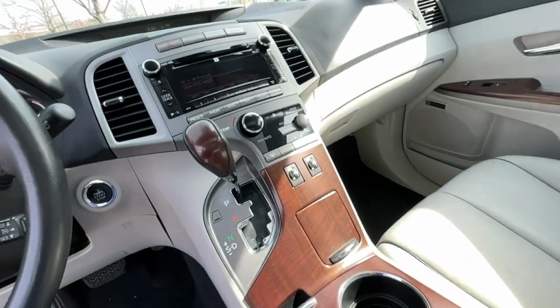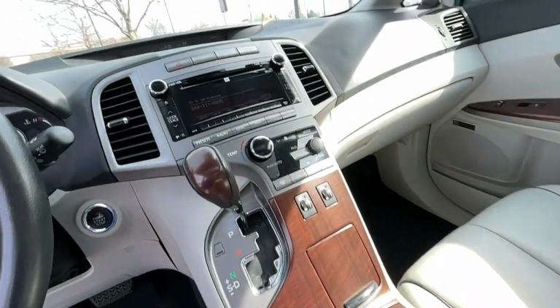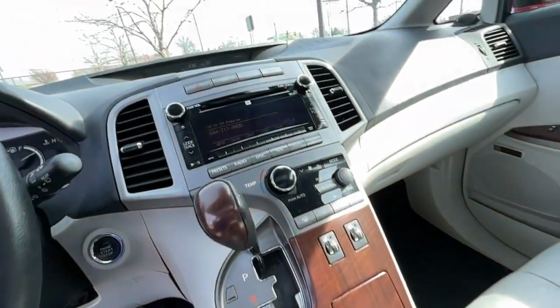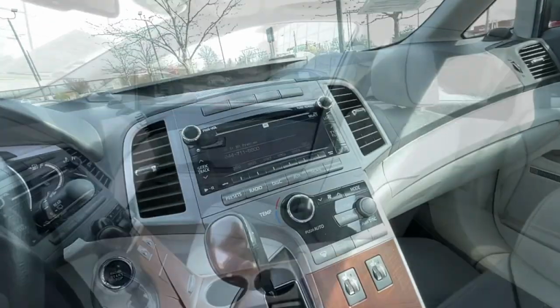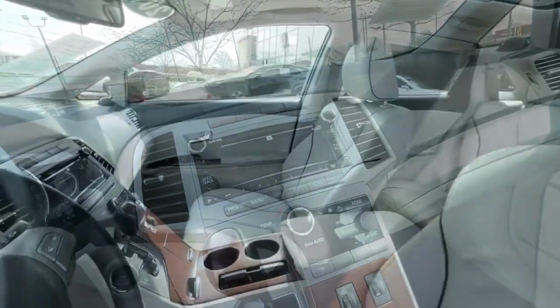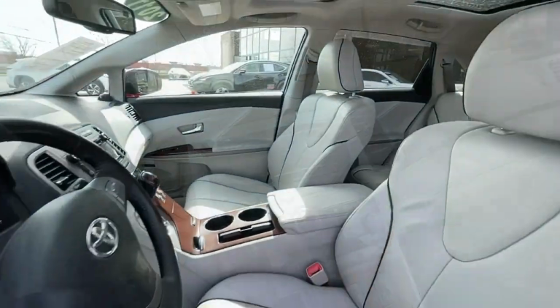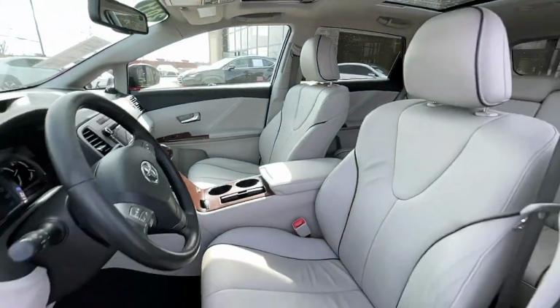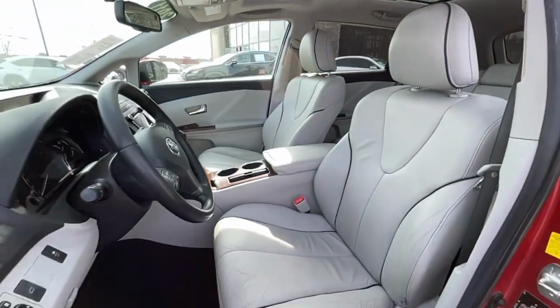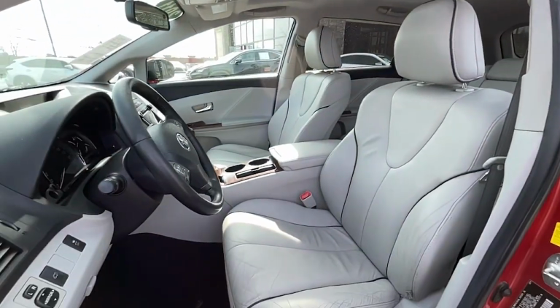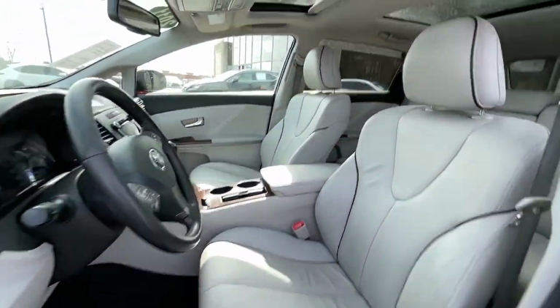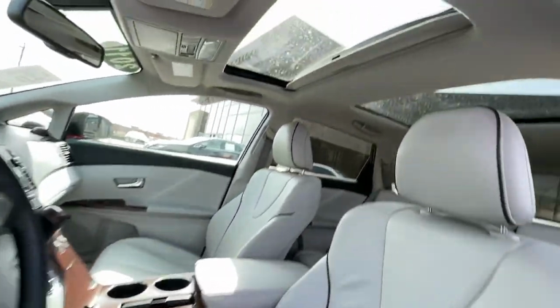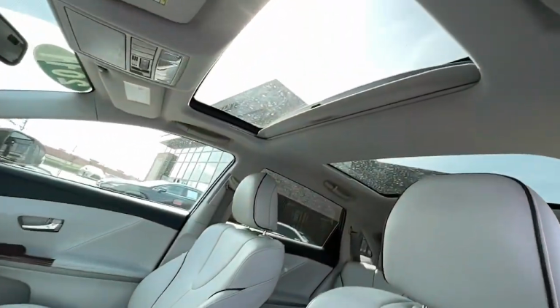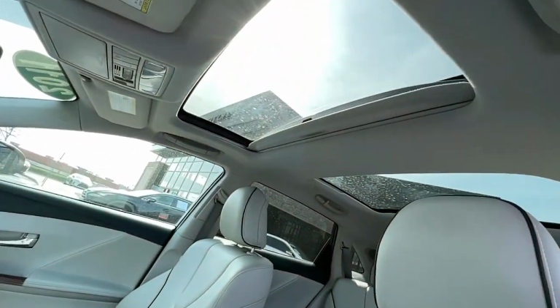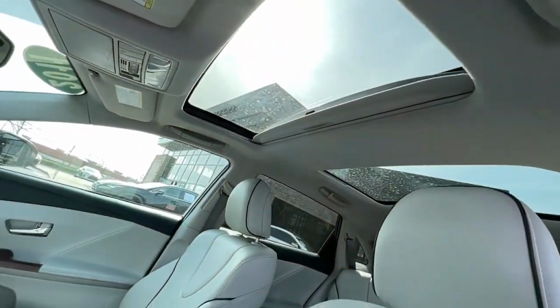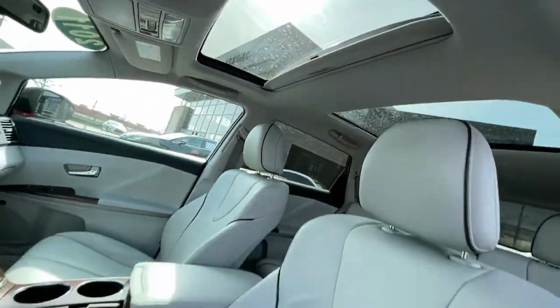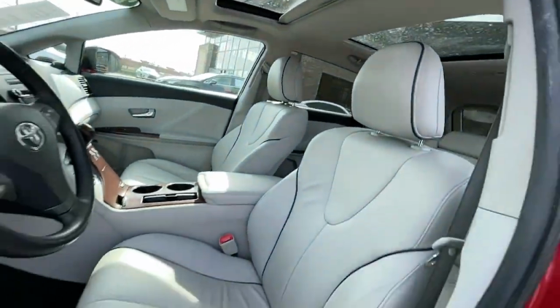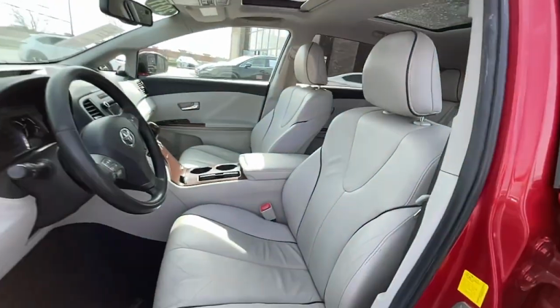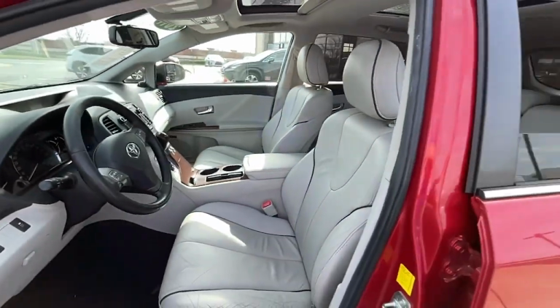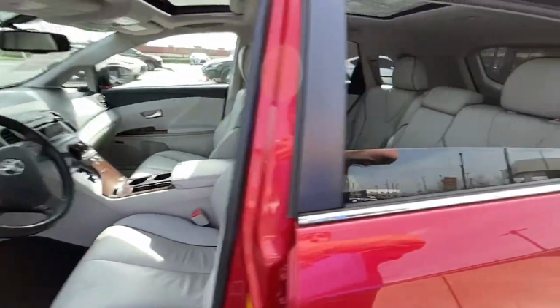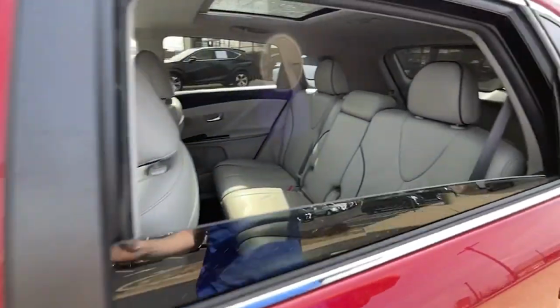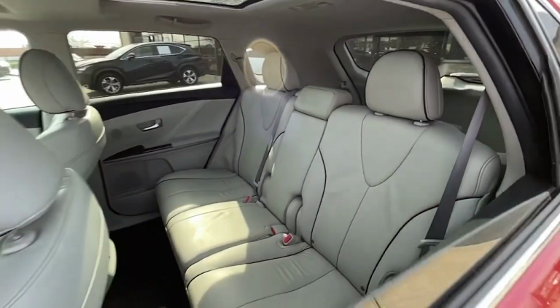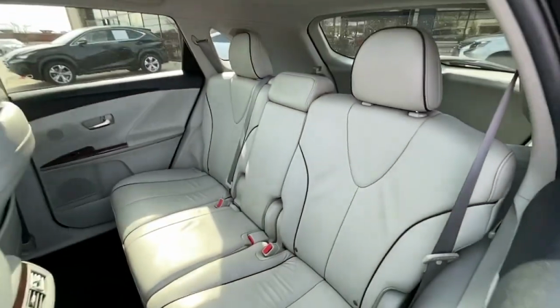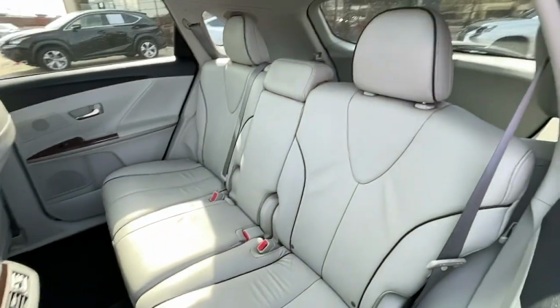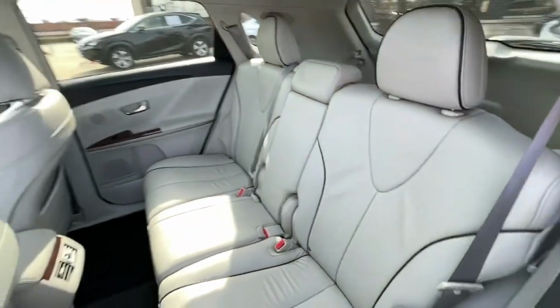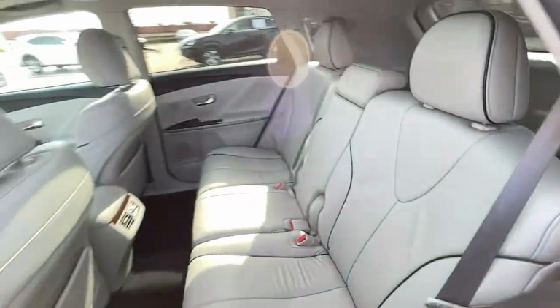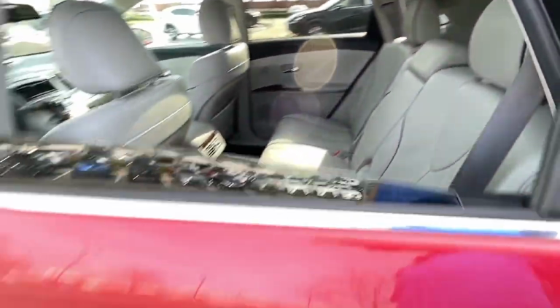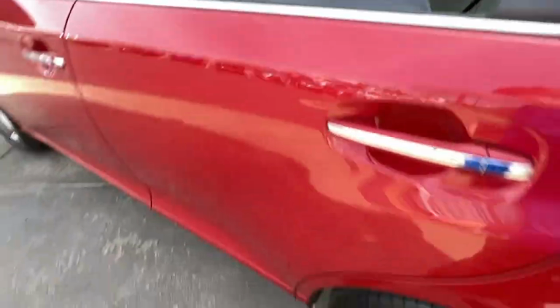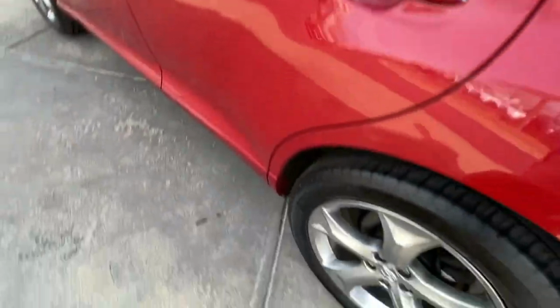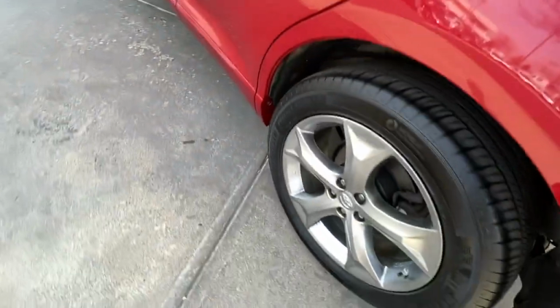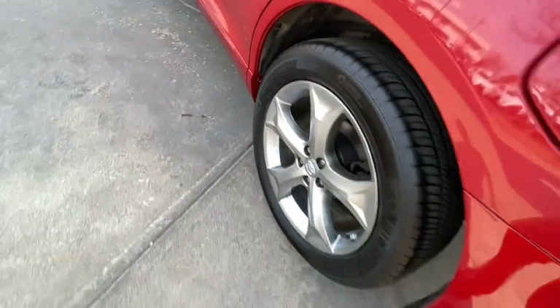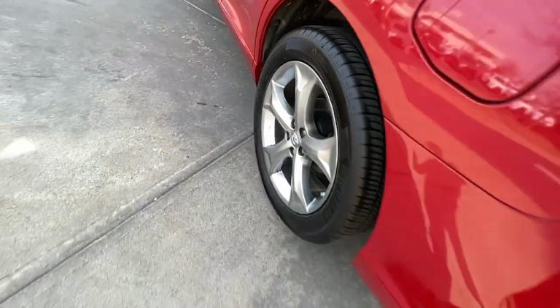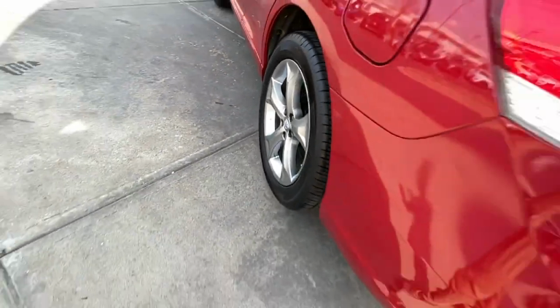Feel relaxed and confident when you're at the wheel of this stylish Venza. Treat yourself to a test drive today. Our staff will toss you the keys and give you an outstanding customer experience.